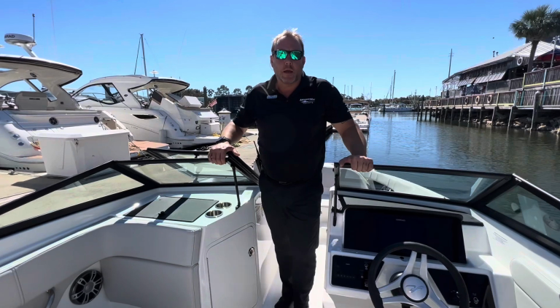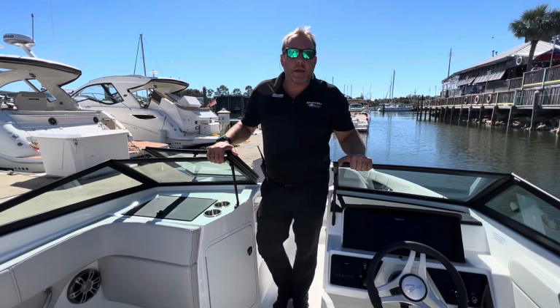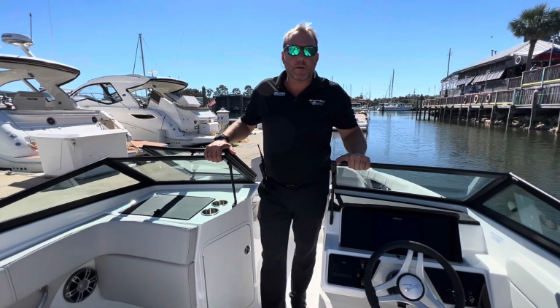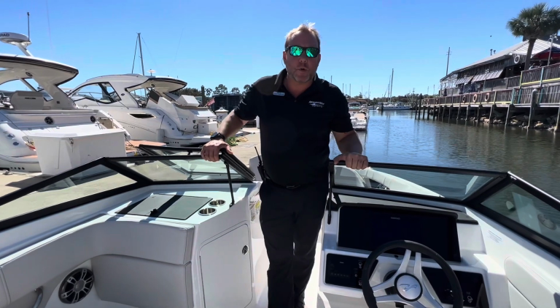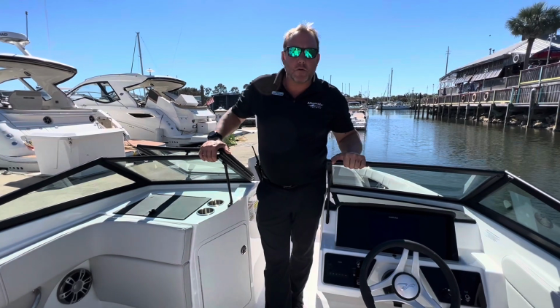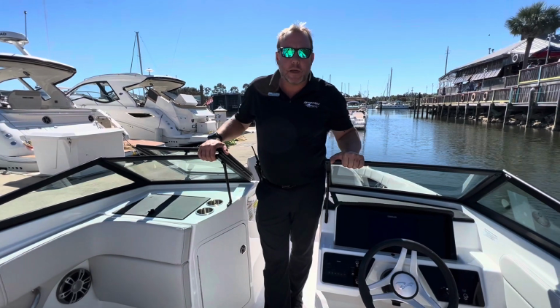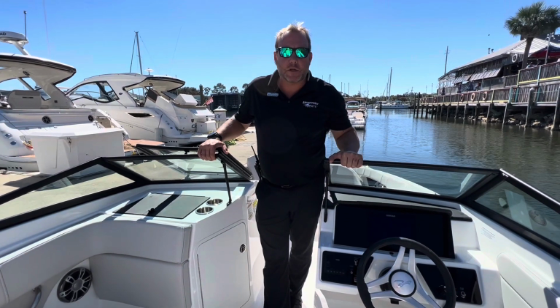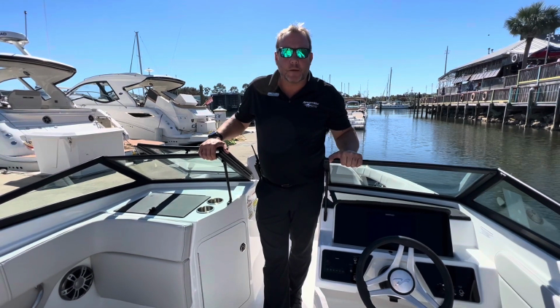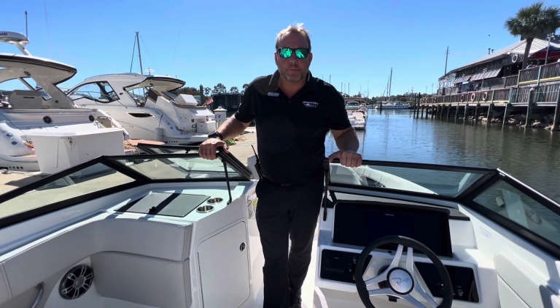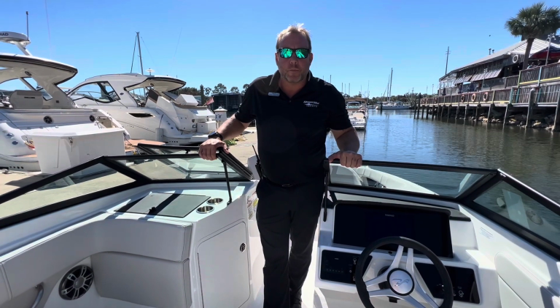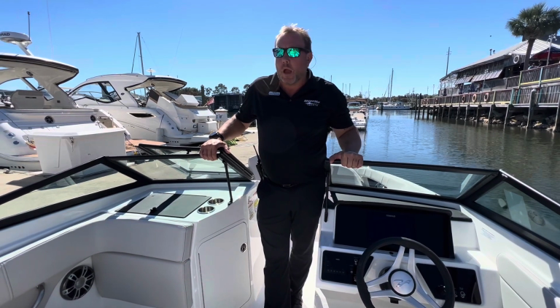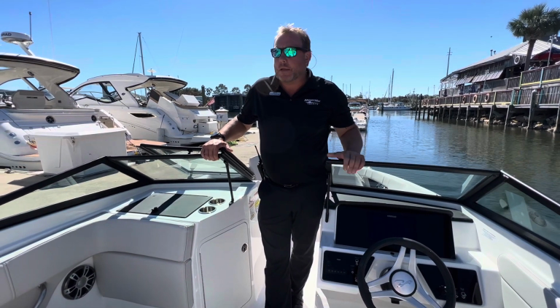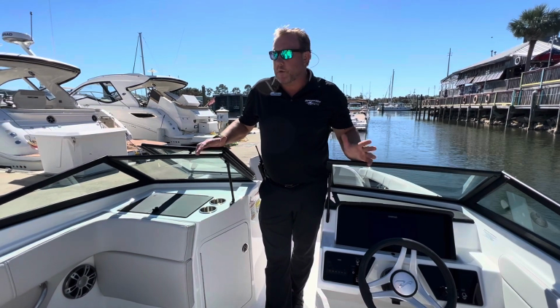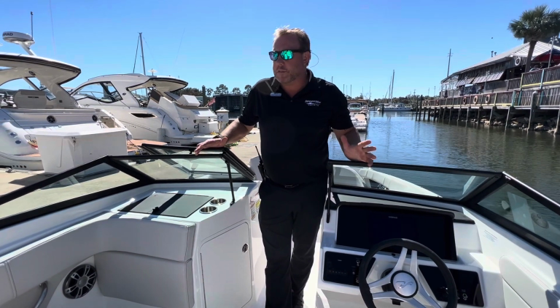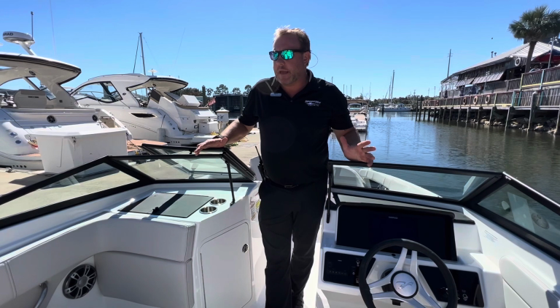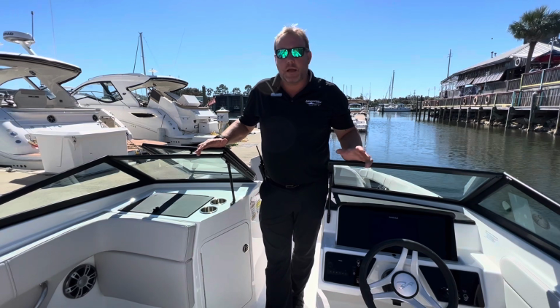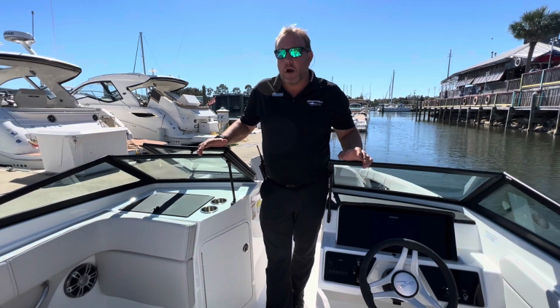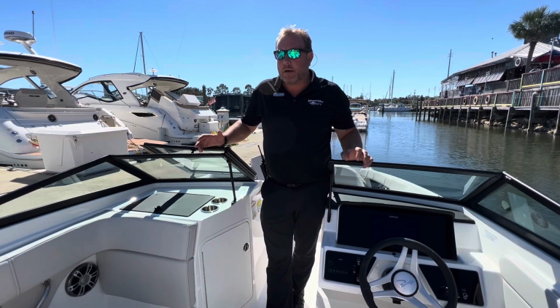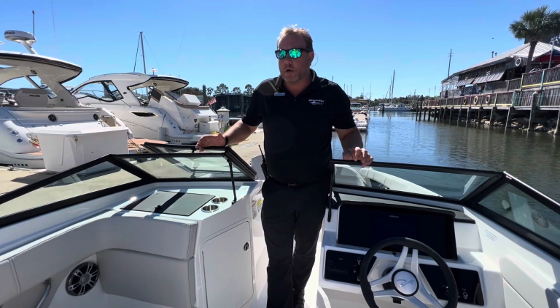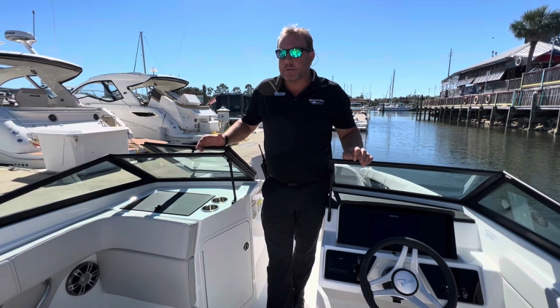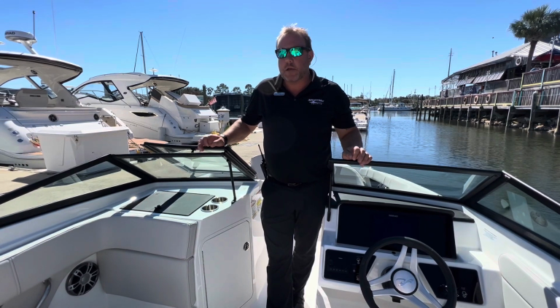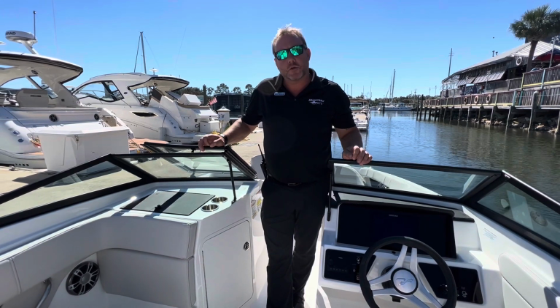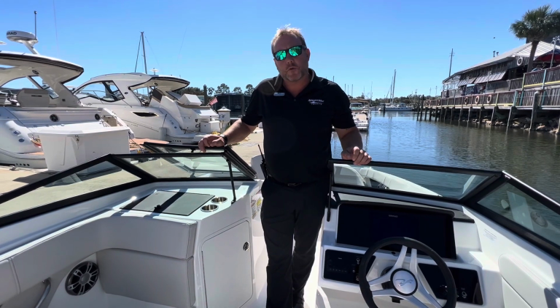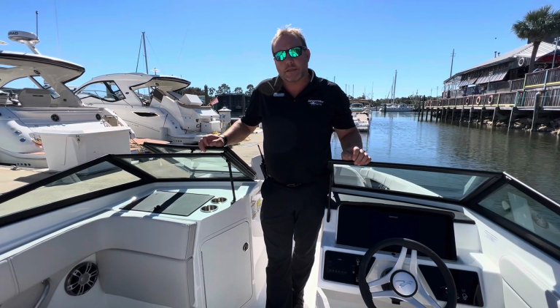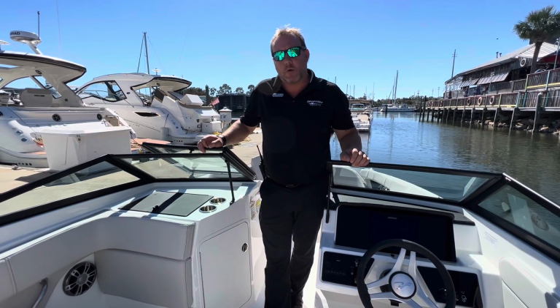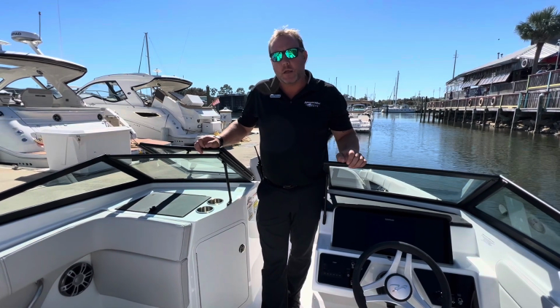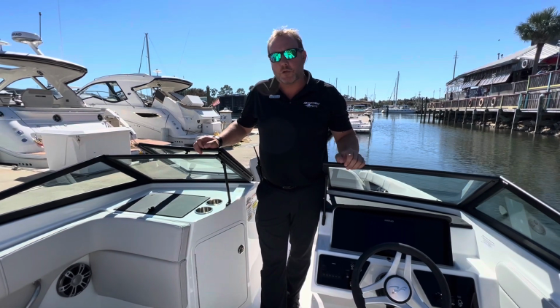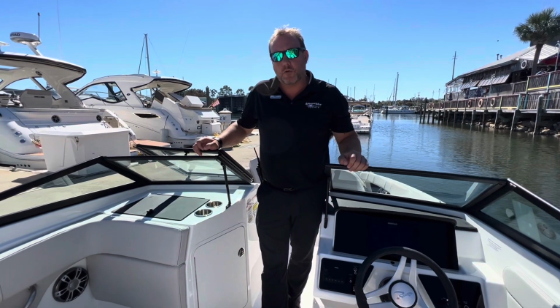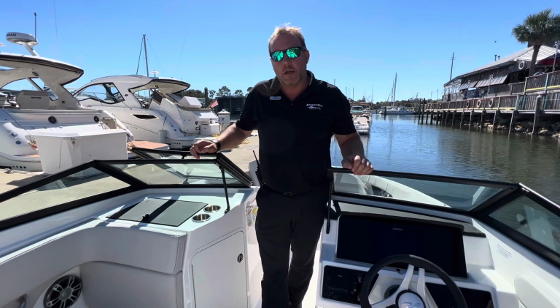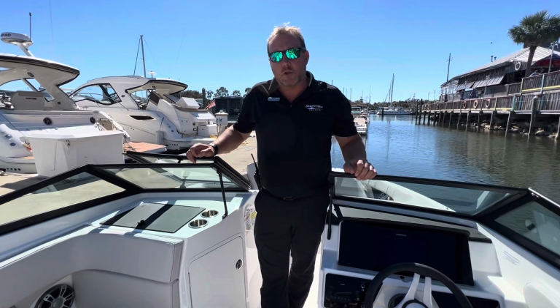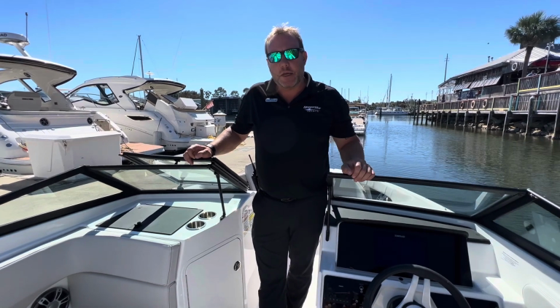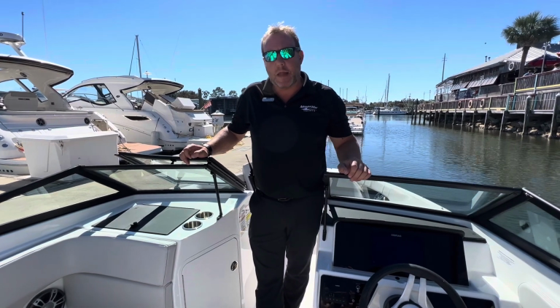Hi, this is Darcy Burkow with MarineMax Pensacola. On this beautiful sunny Friday, we're going to take you on a walkthrough of a 2023 Sea Ray 210 SPX.